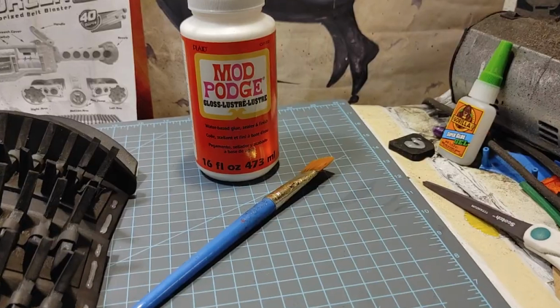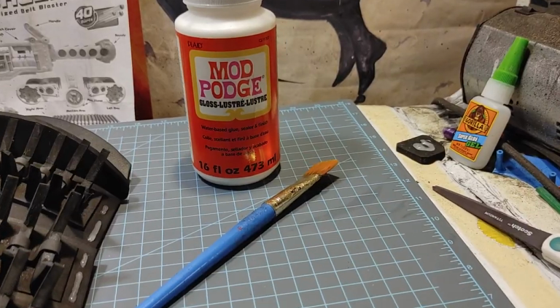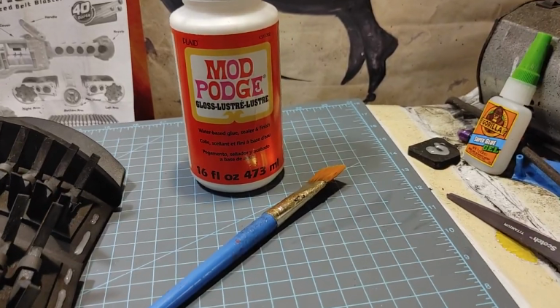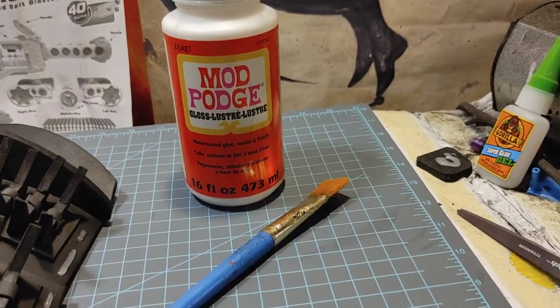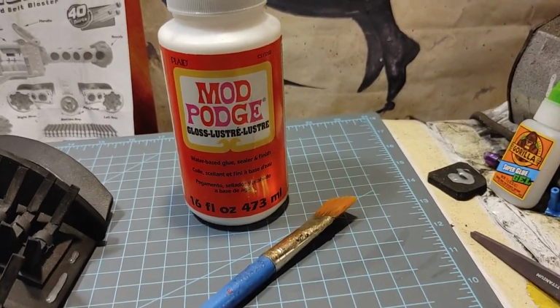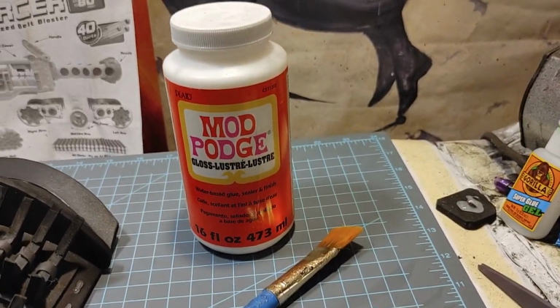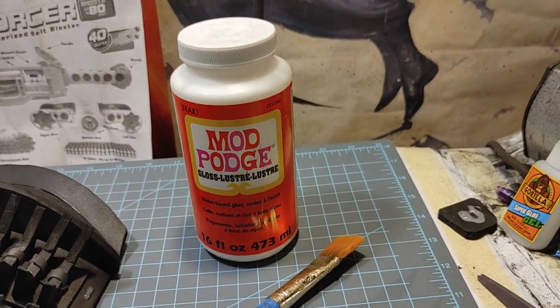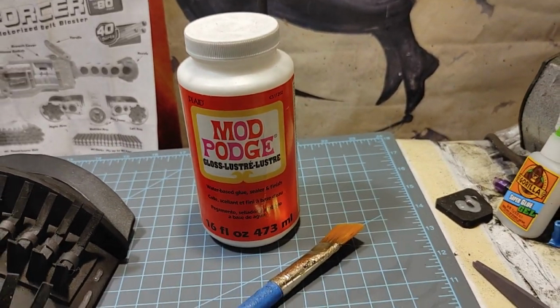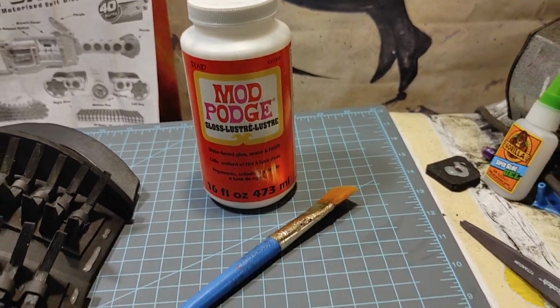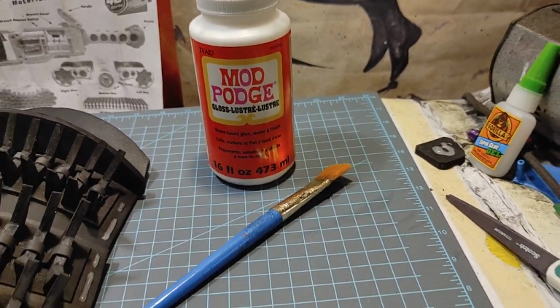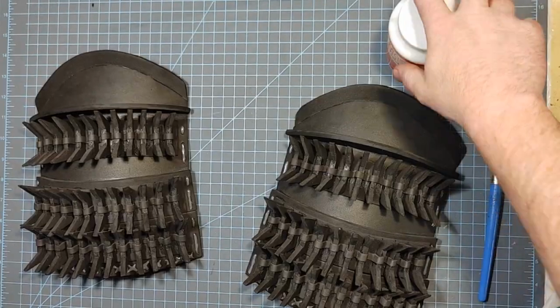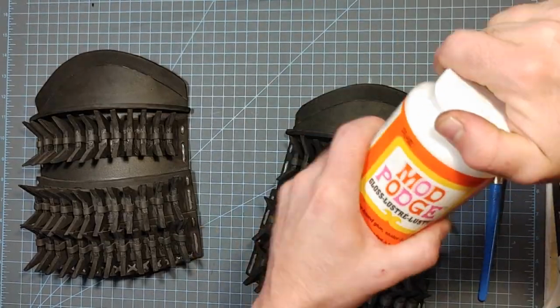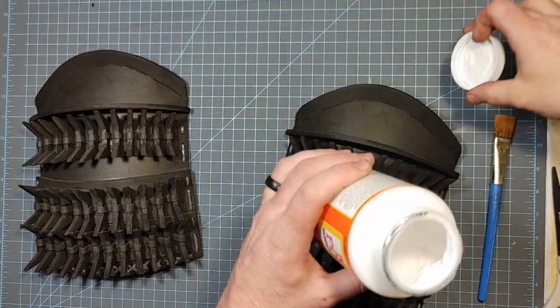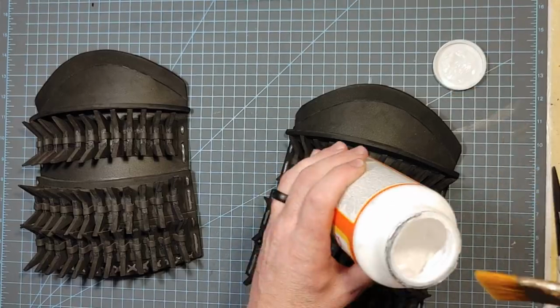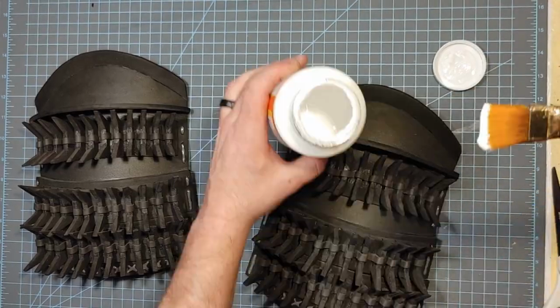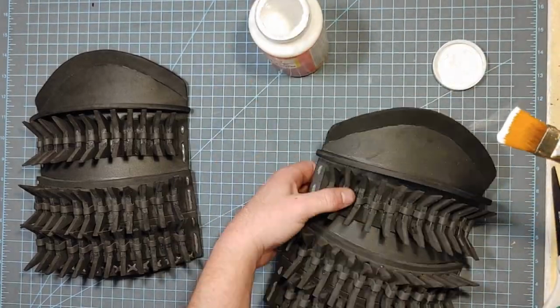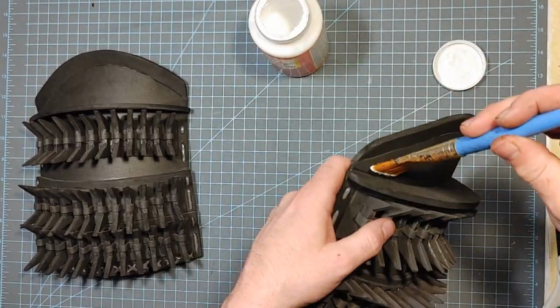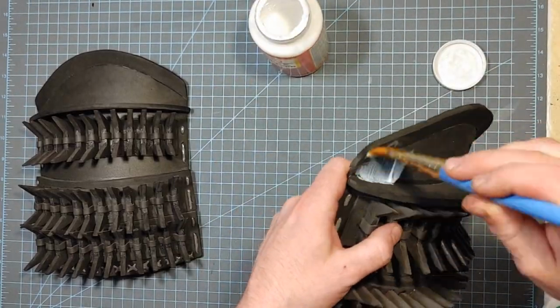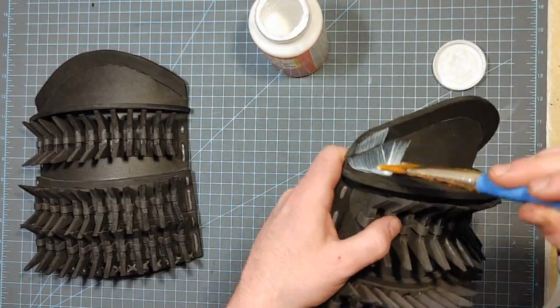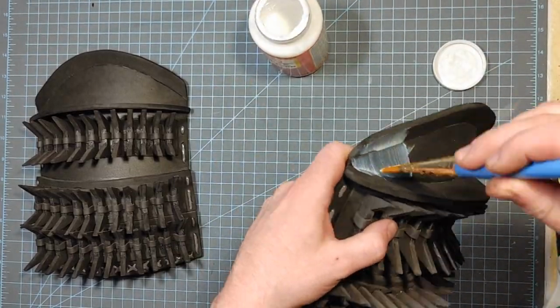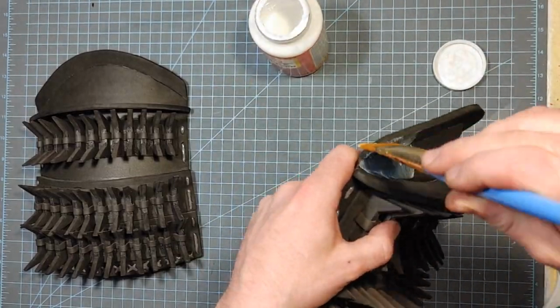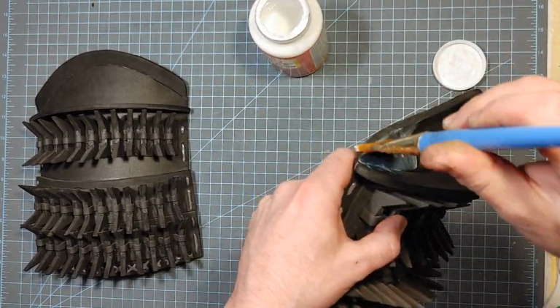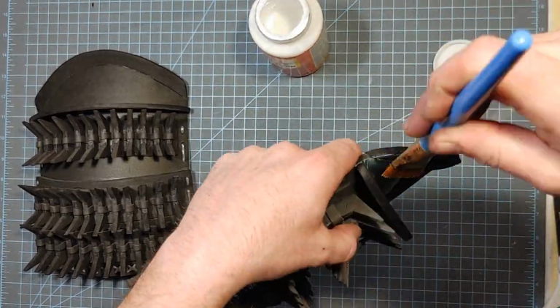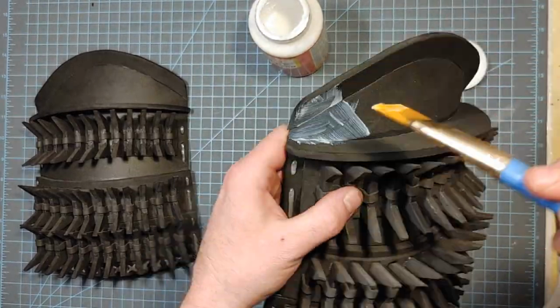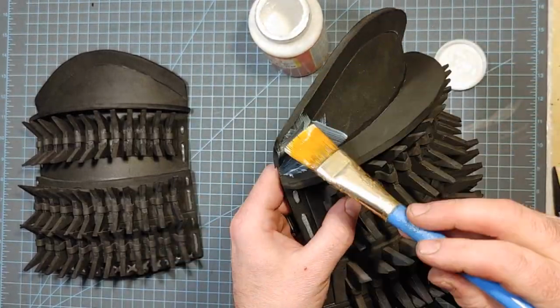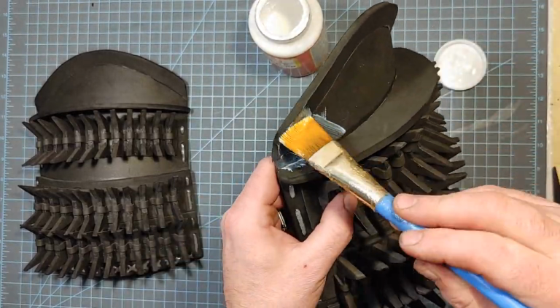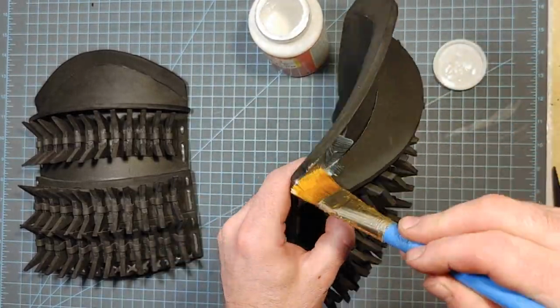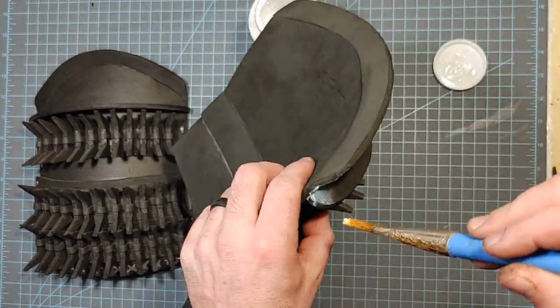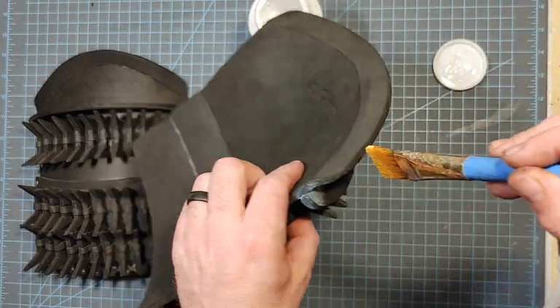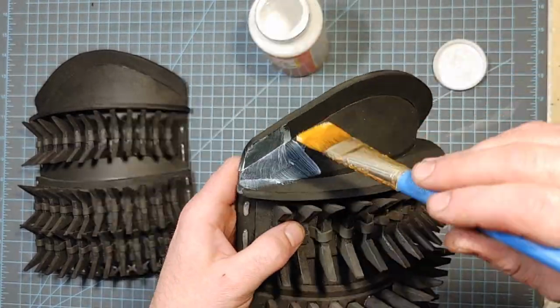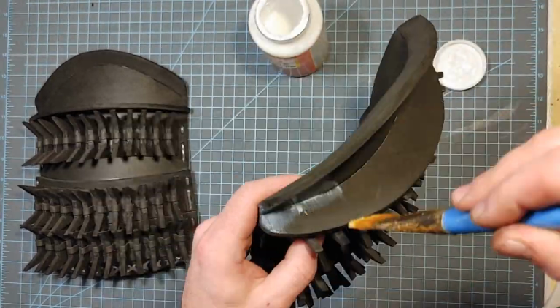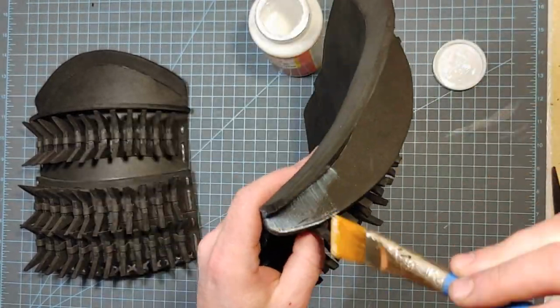Use Mod Podge and a brush to seal this up. I'm using gloss, but it doesn't really matter much whether it's gloss or matte — it pretty much works the same.